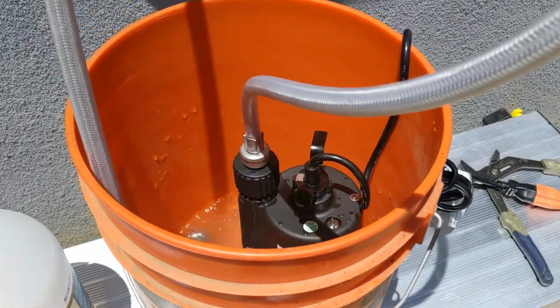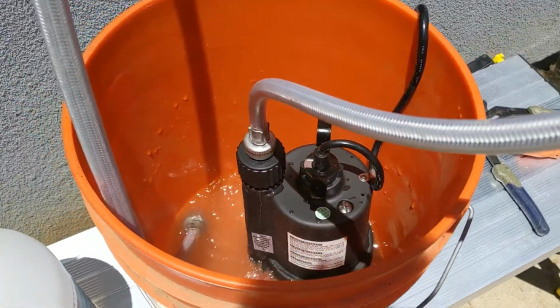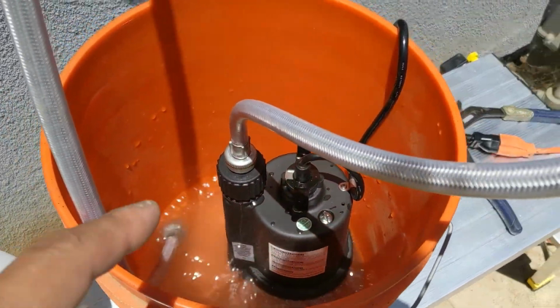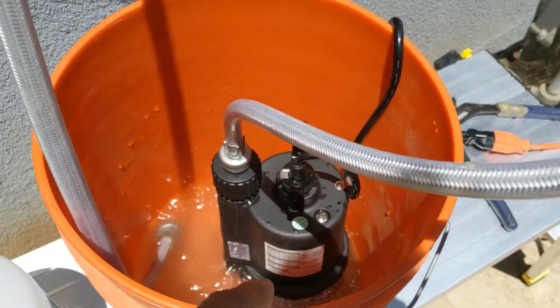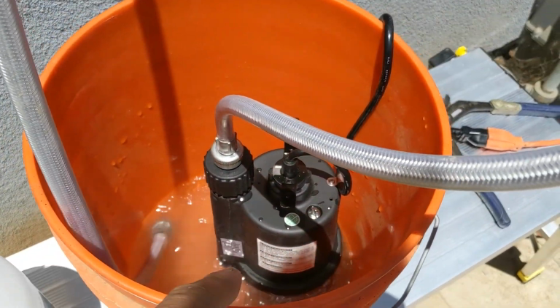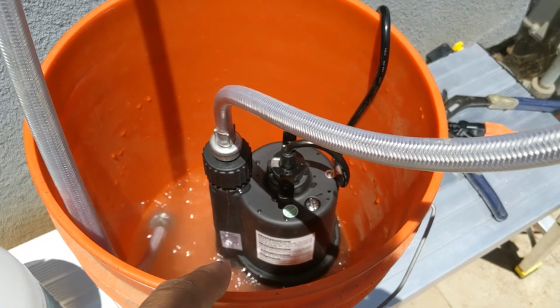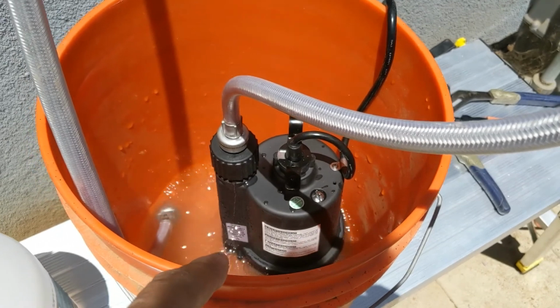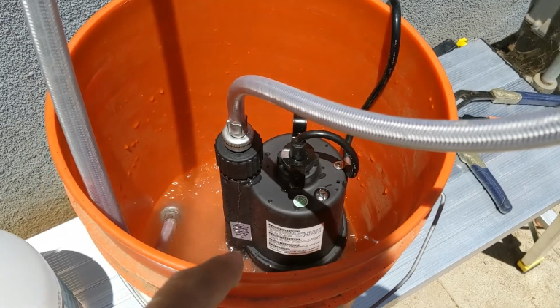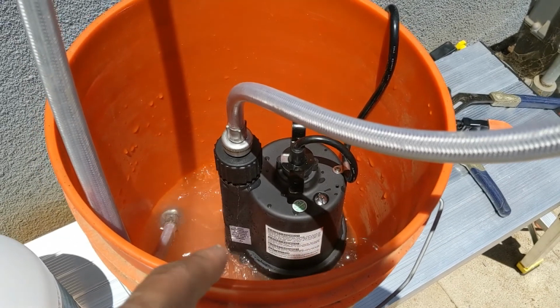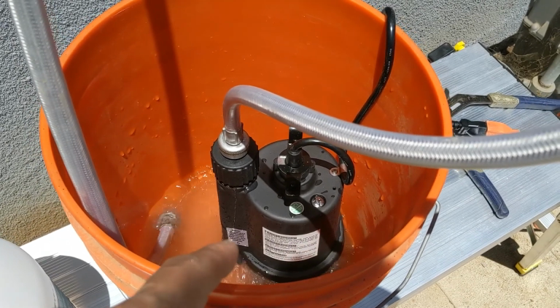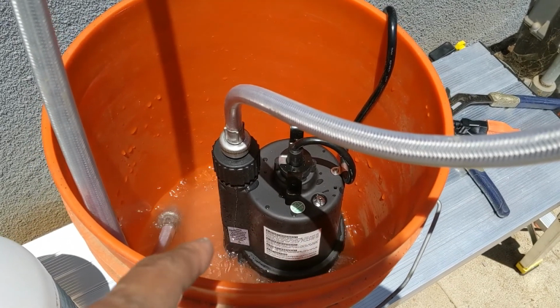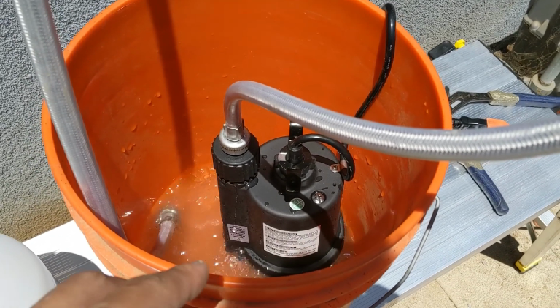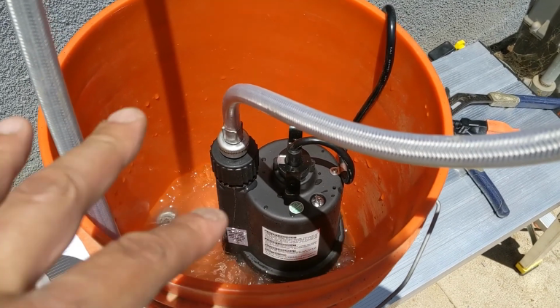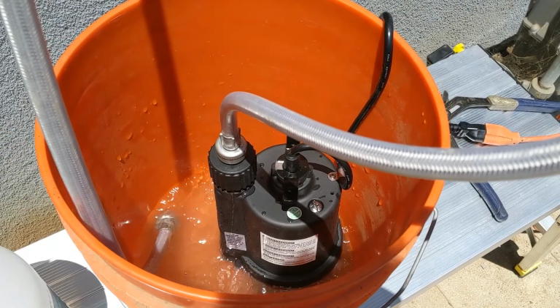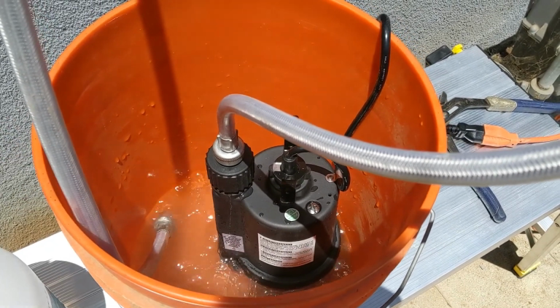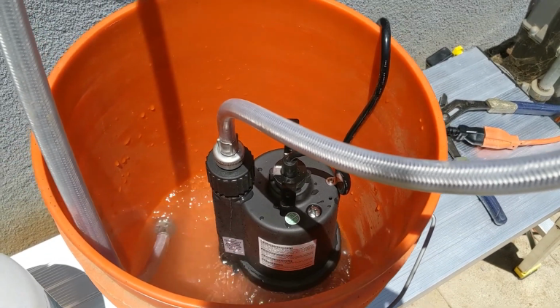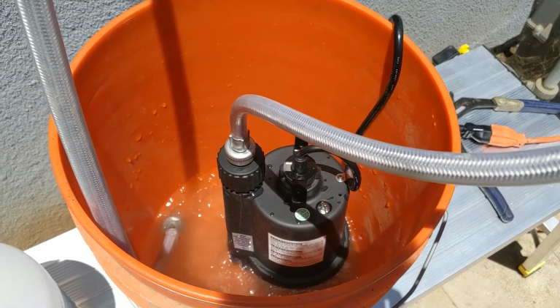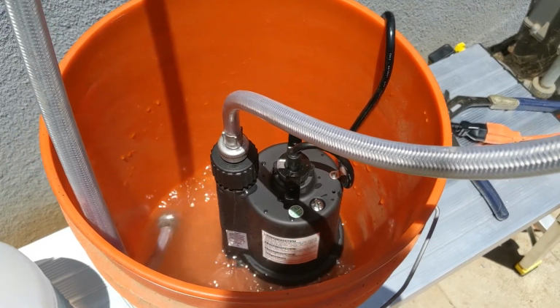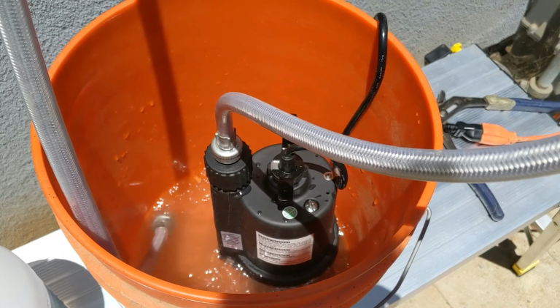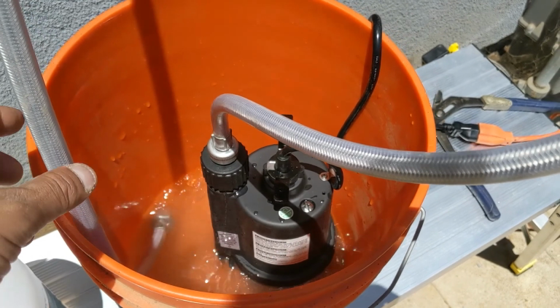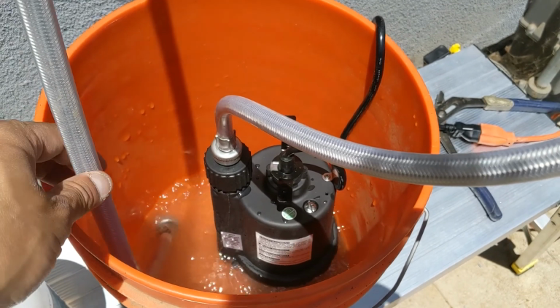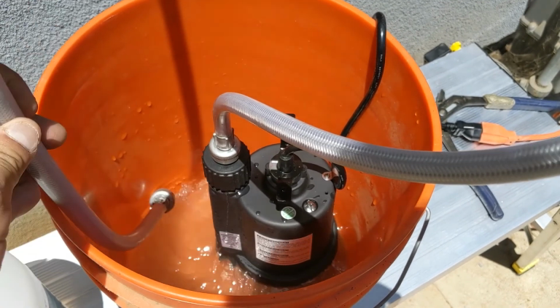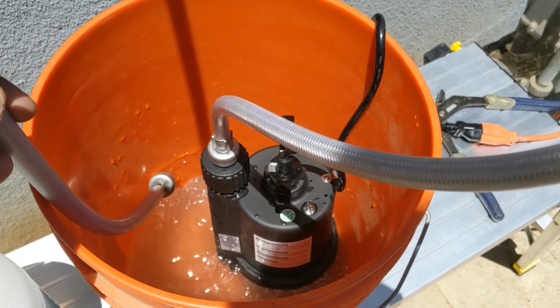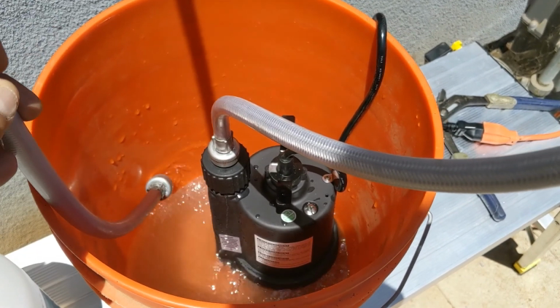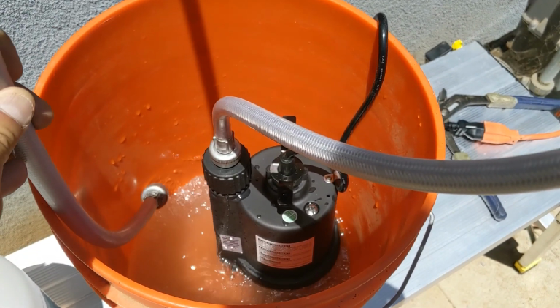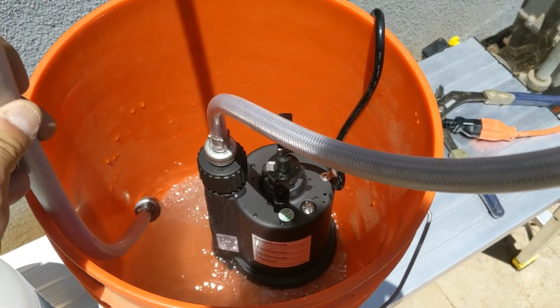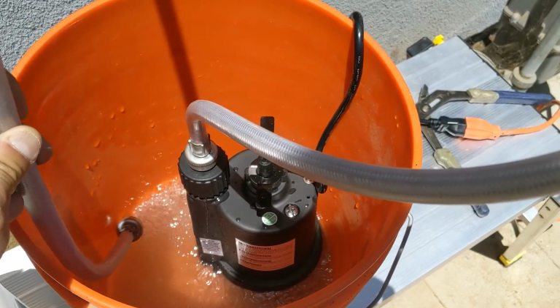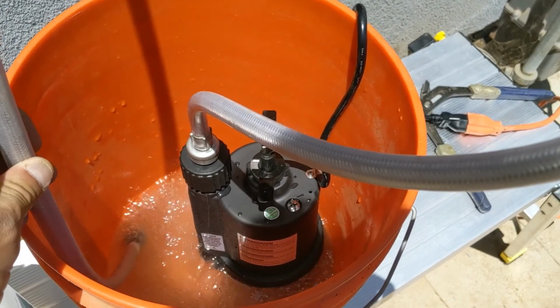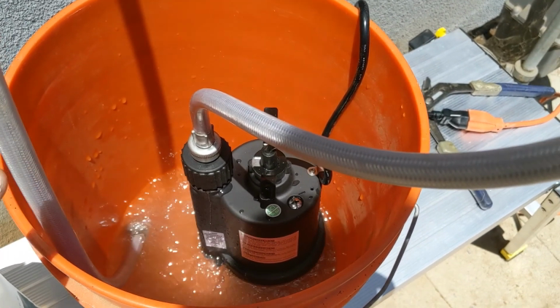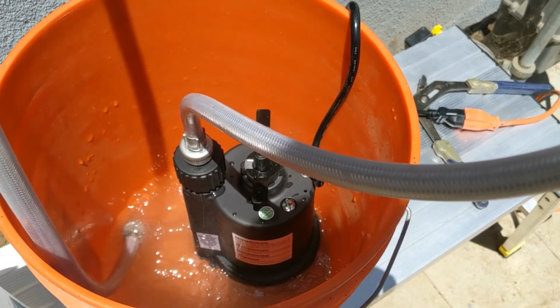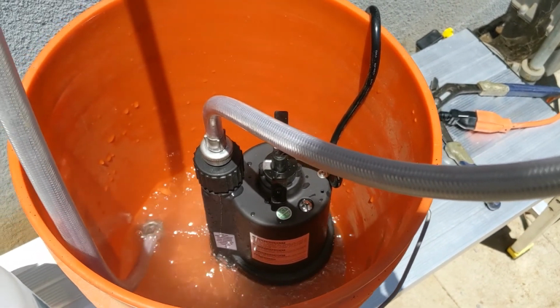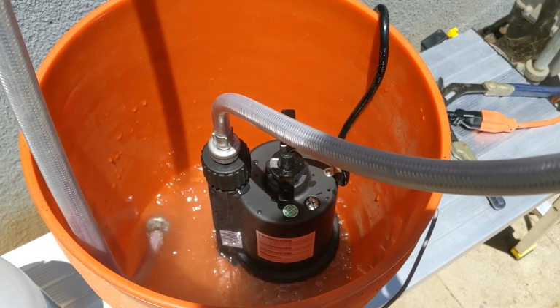Make sure you have a submersible pump. It doesn't need to be anything too powerful — it could be one-sixth of a horsepower. I got this off of Amazon, and as you can see it has a good flow with just one gallon of vinegar.